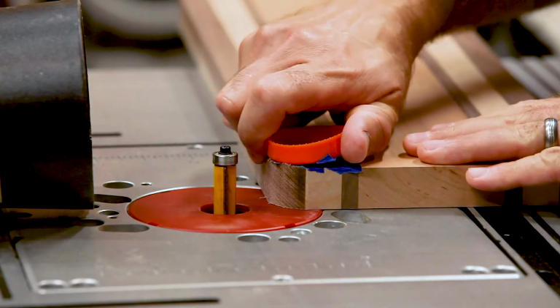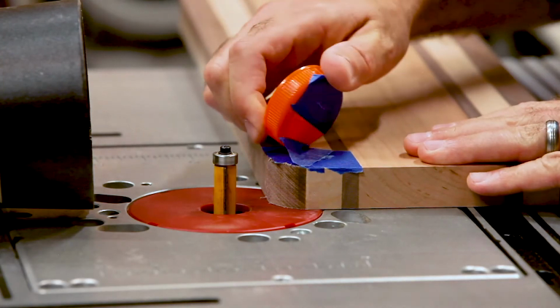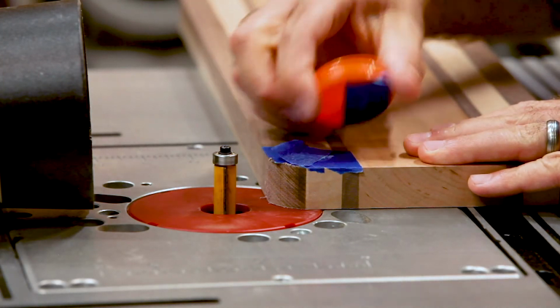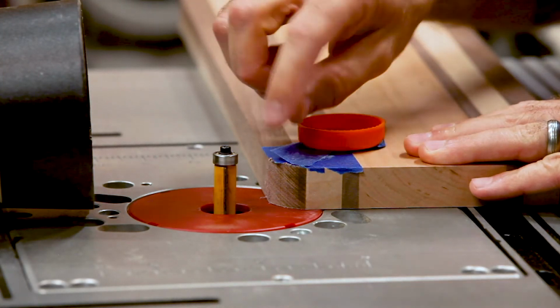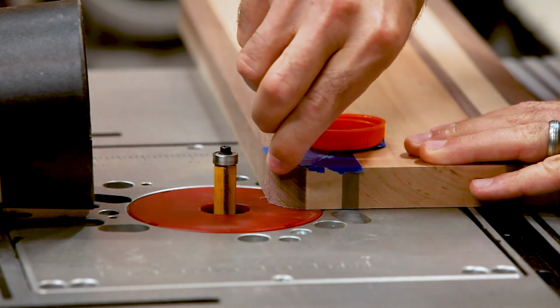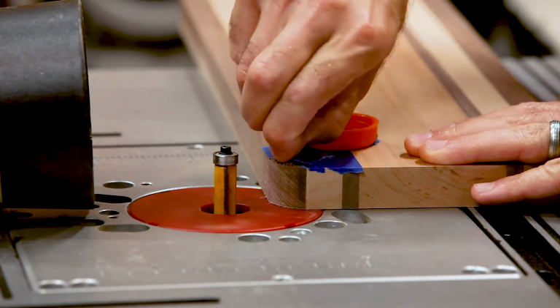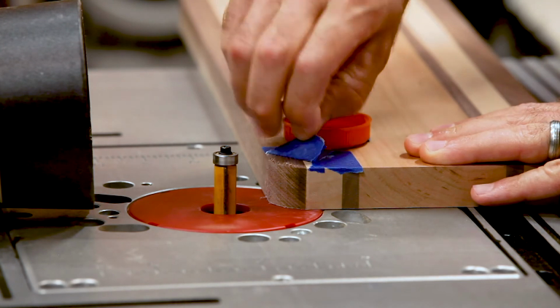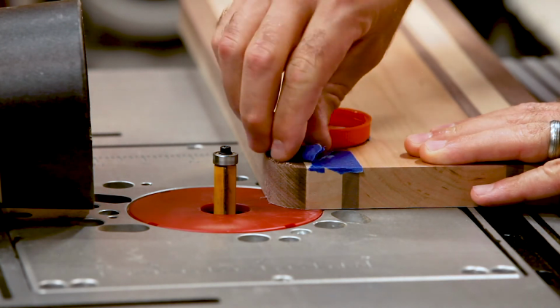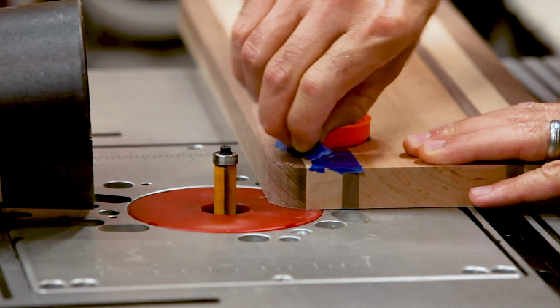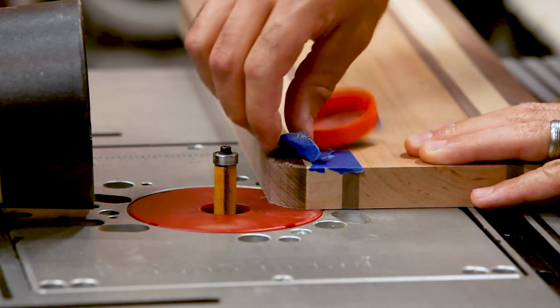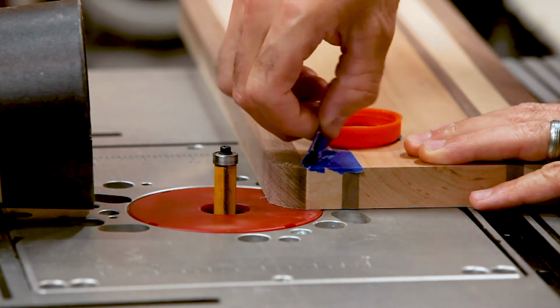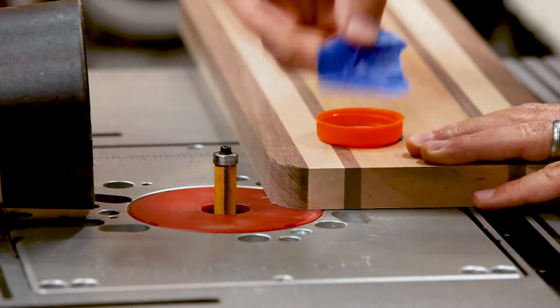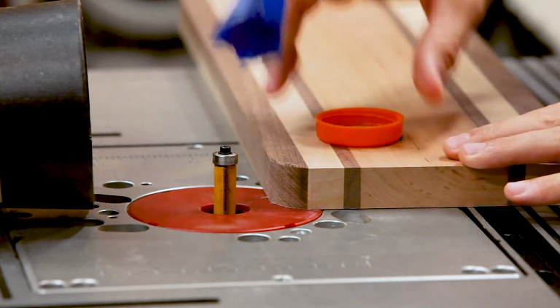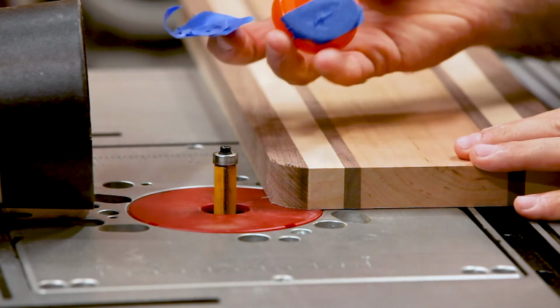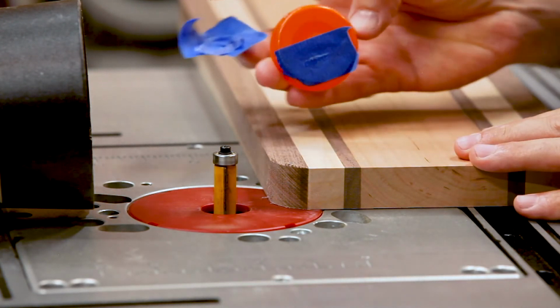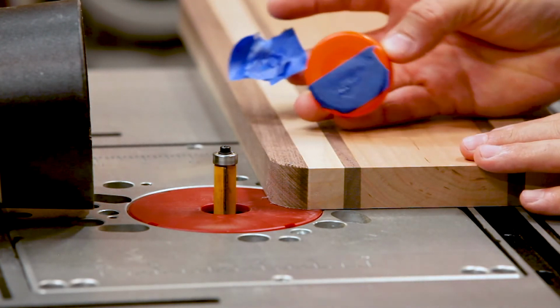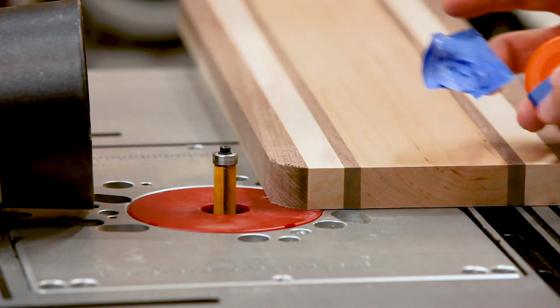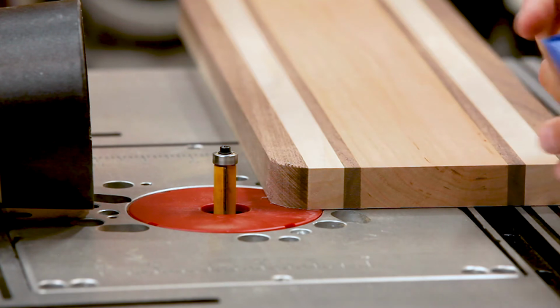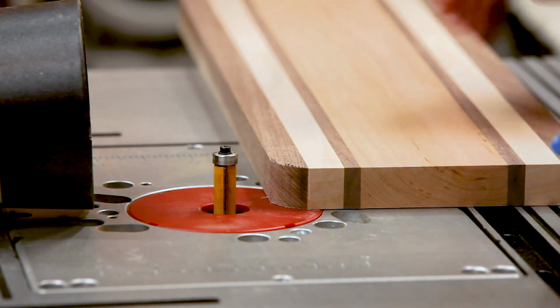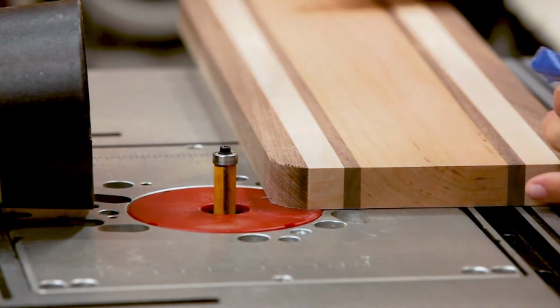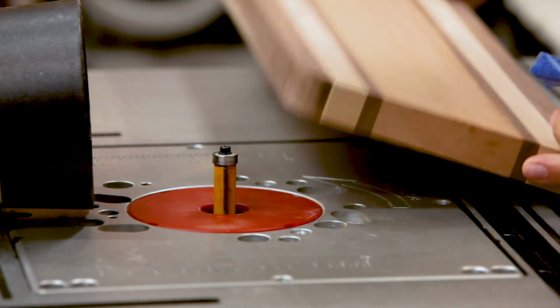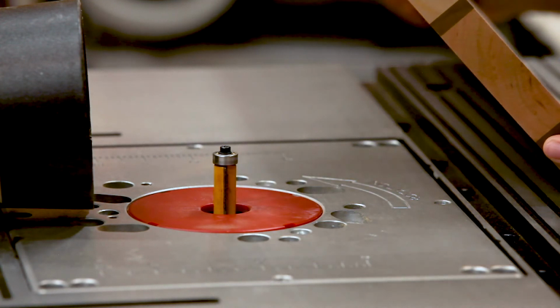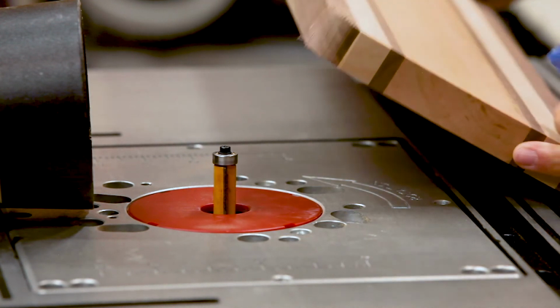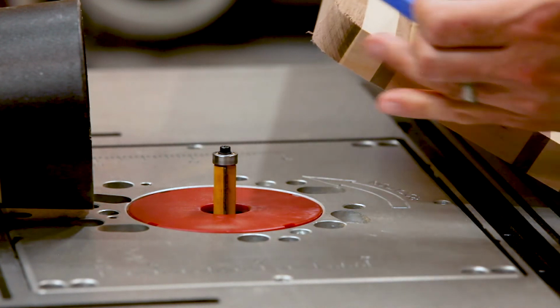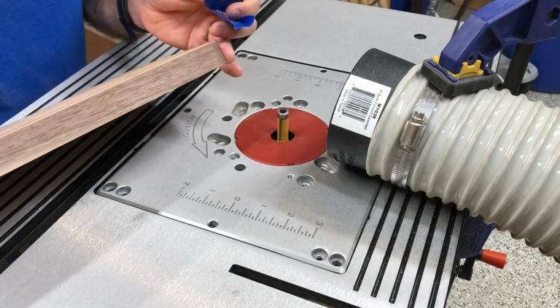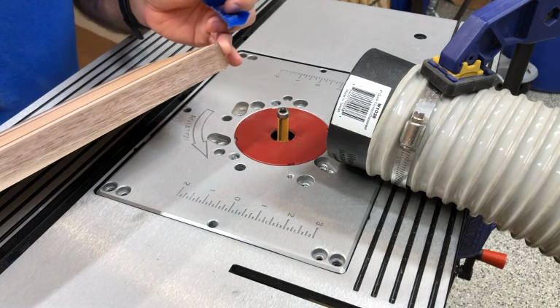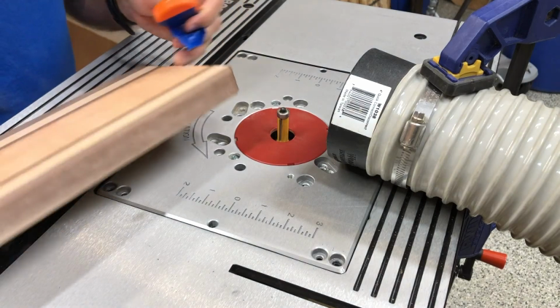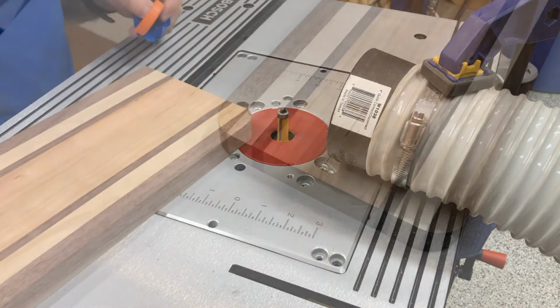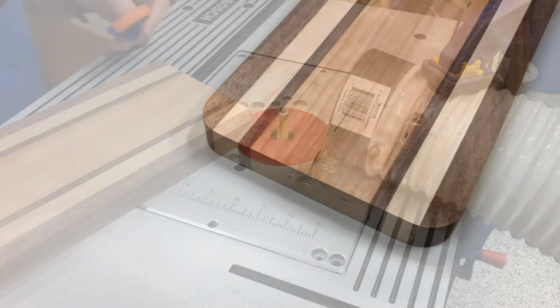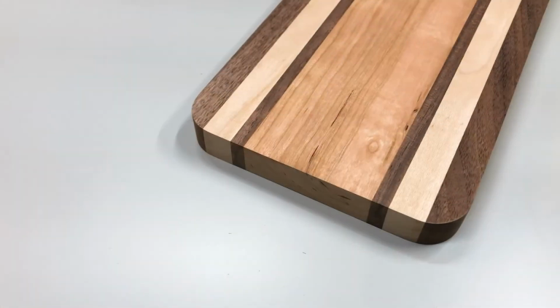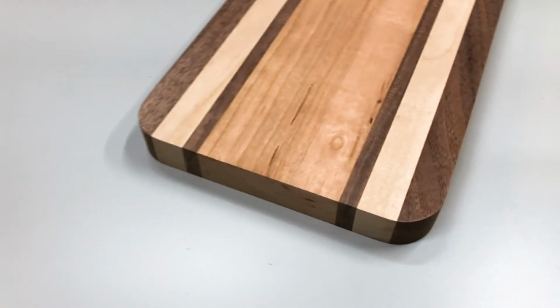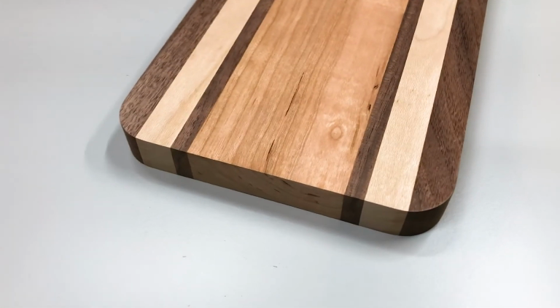Once you've taken as many passes as you need, remove the tape from the board and cap. Then repeat the steps of gluing the cap on to the remaining three corners. That's it — now you'll just have a little sanding to do to fully smooth out the radius corners at the end.